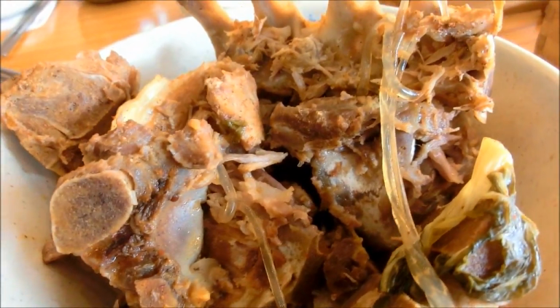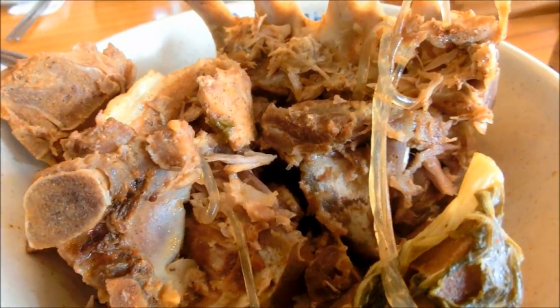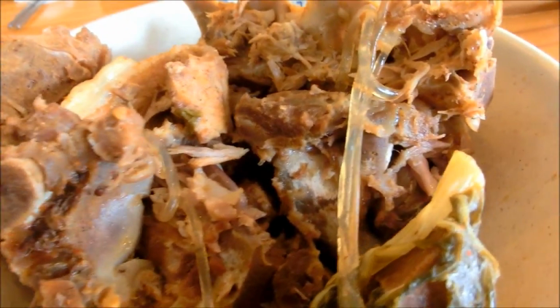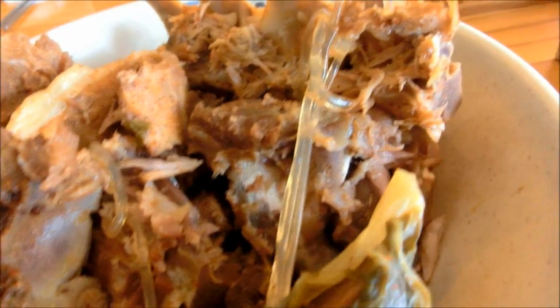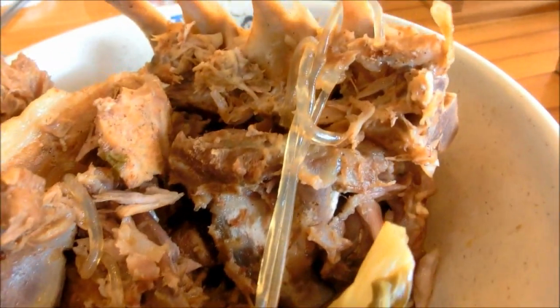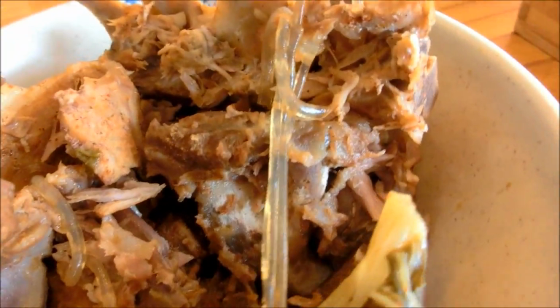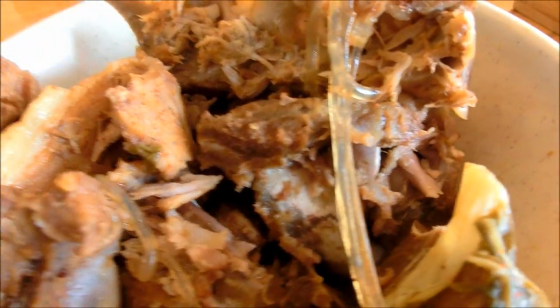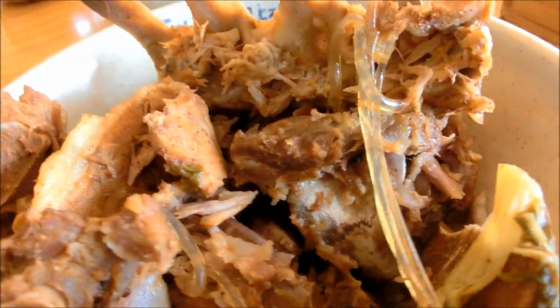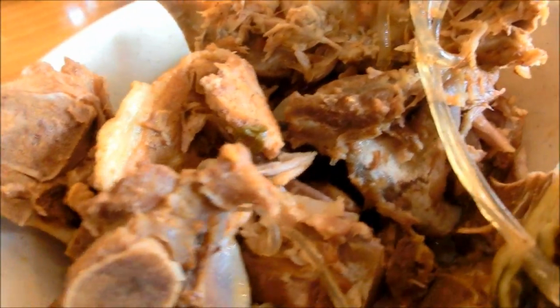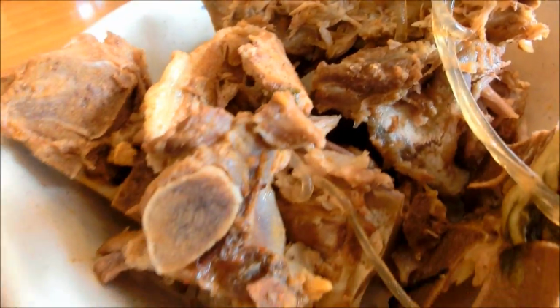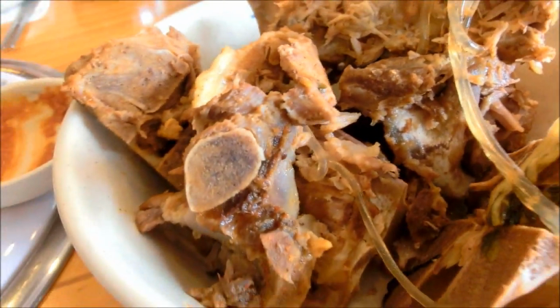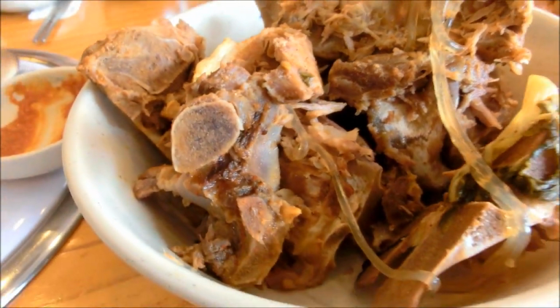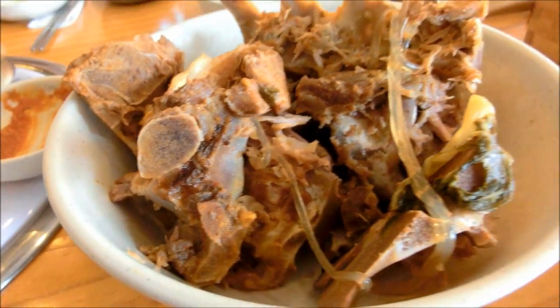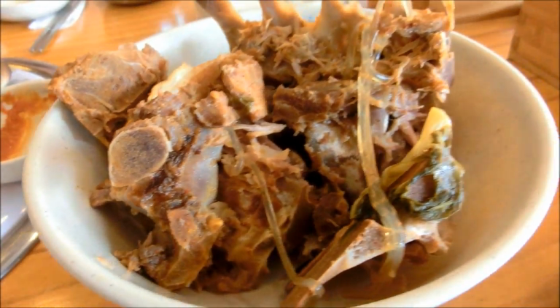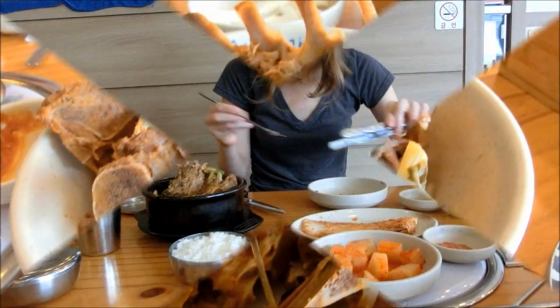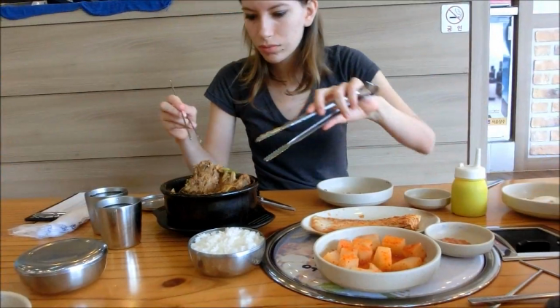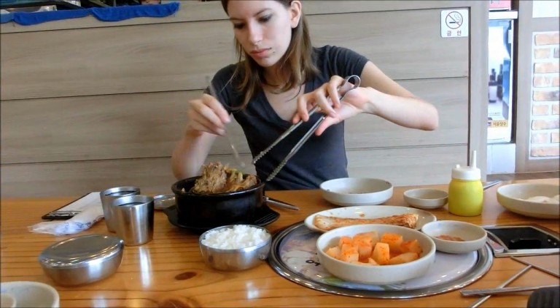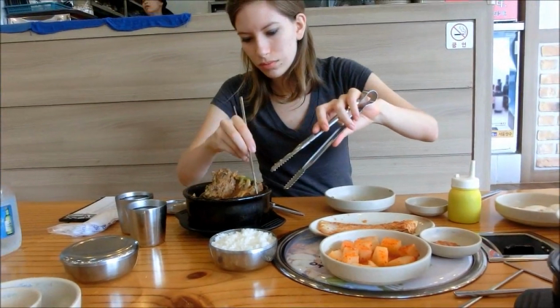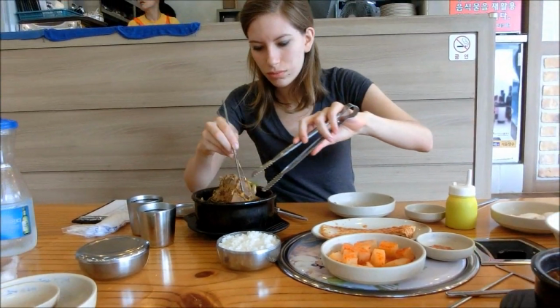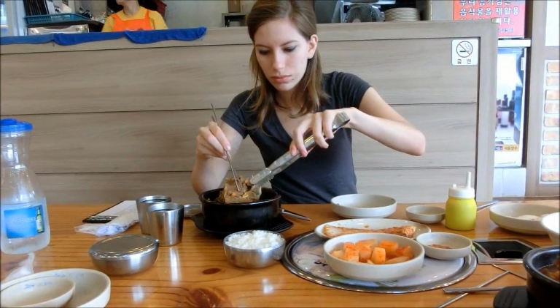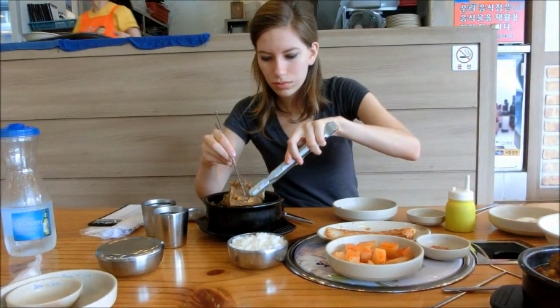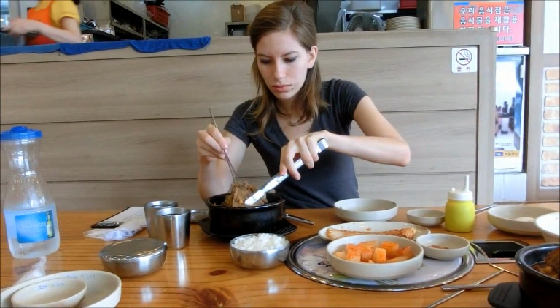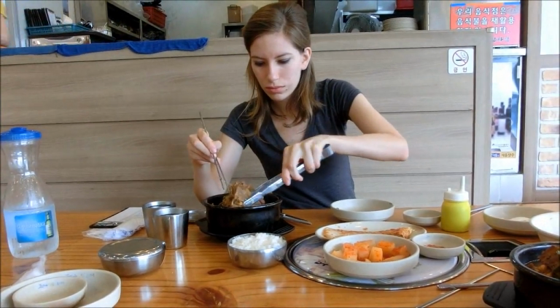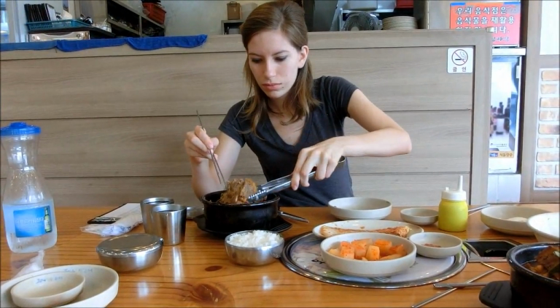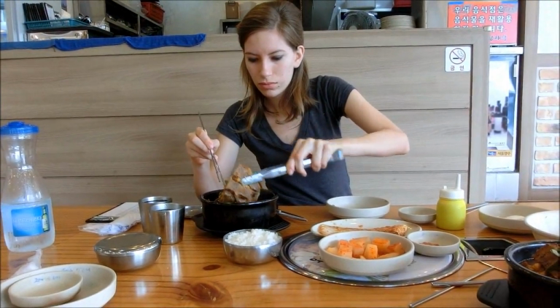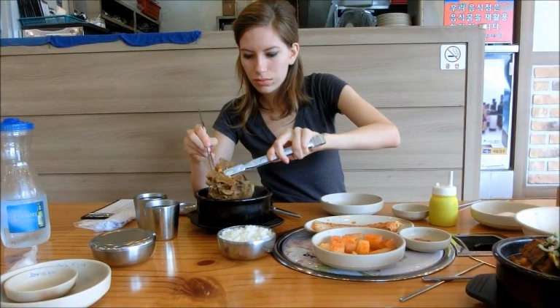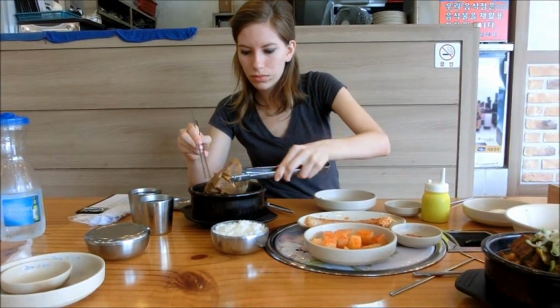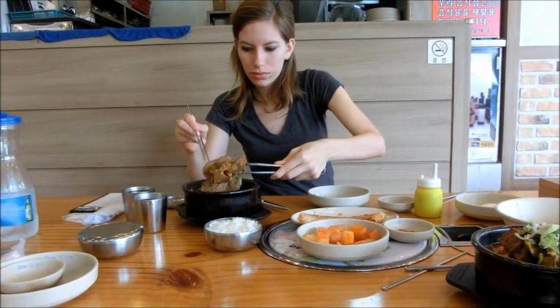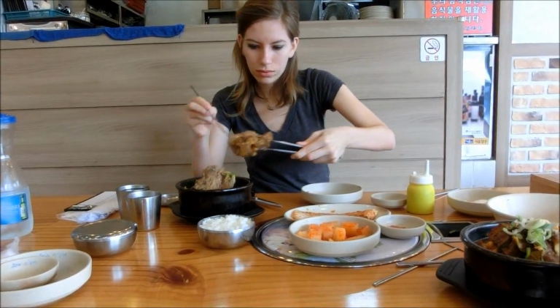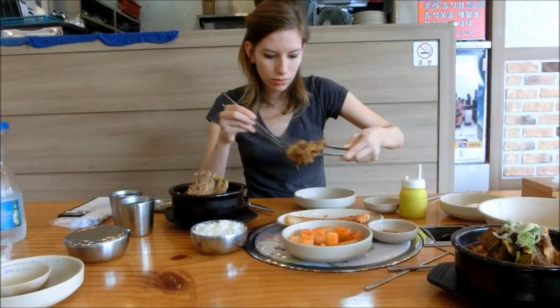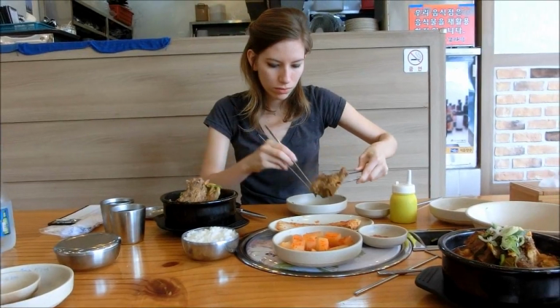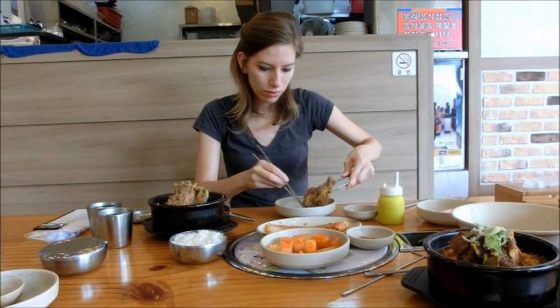These here are the discarded bones we've emptied into the bowl.